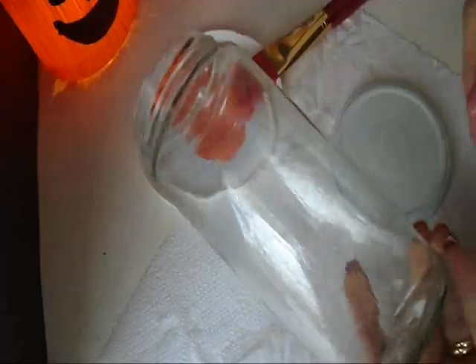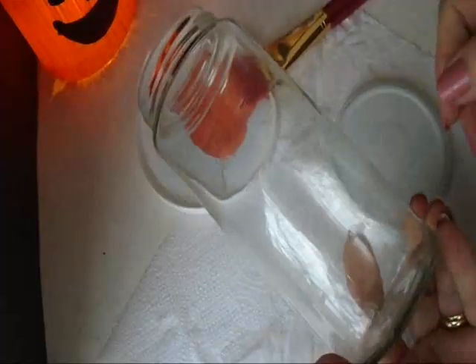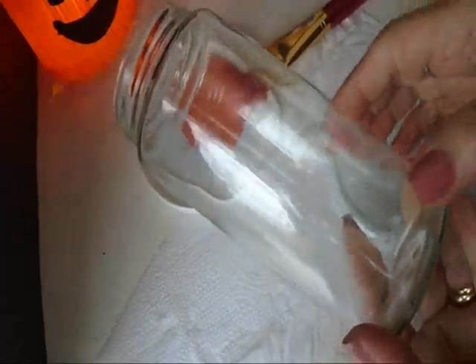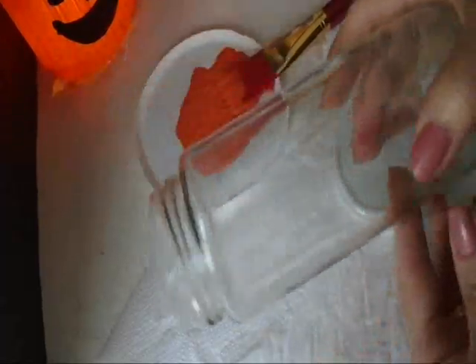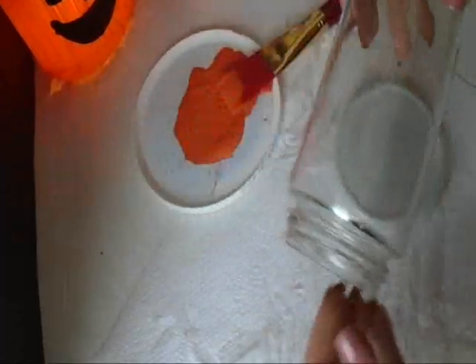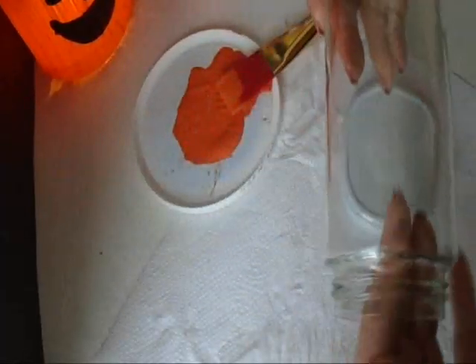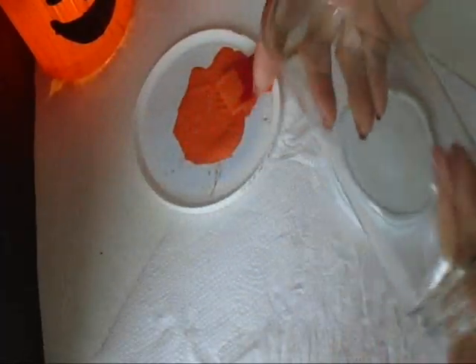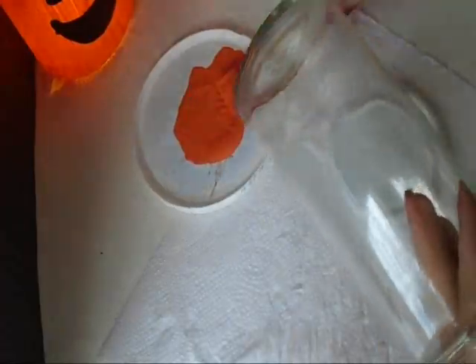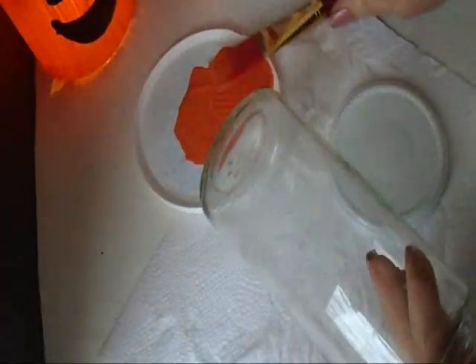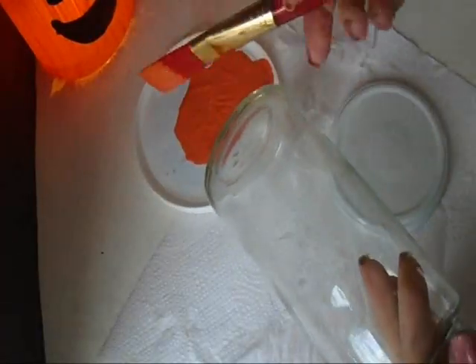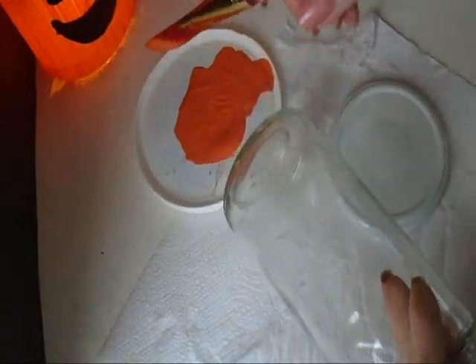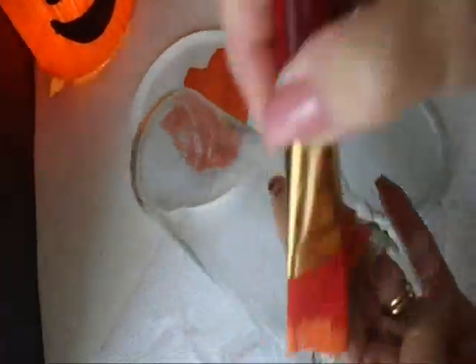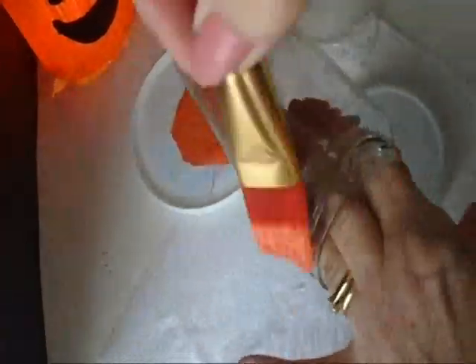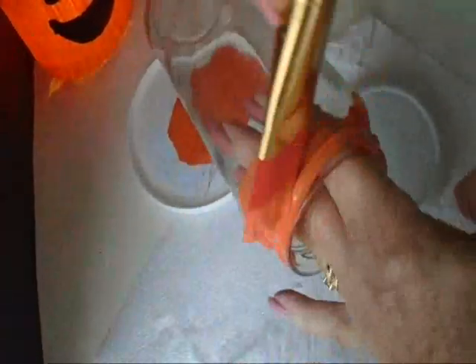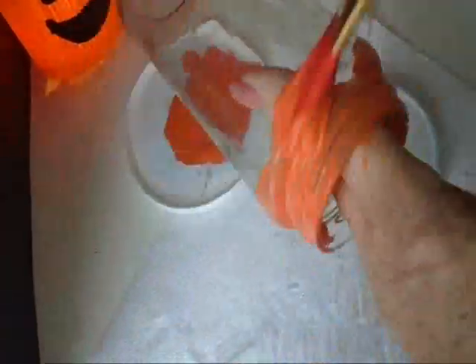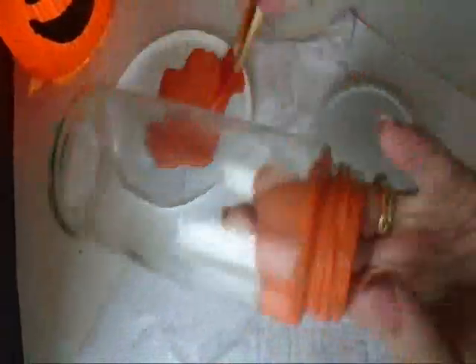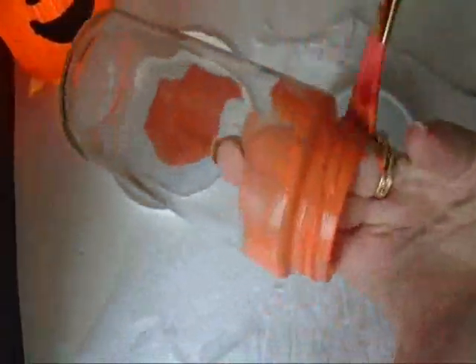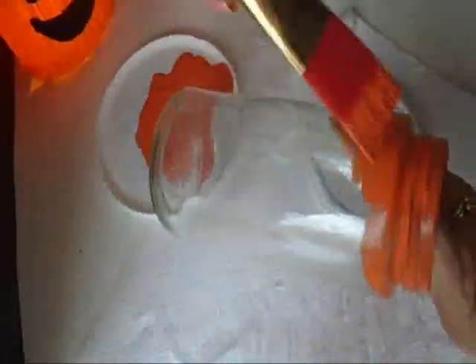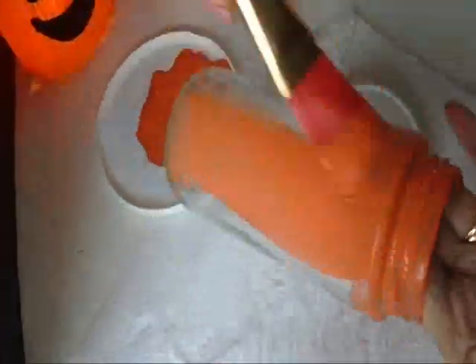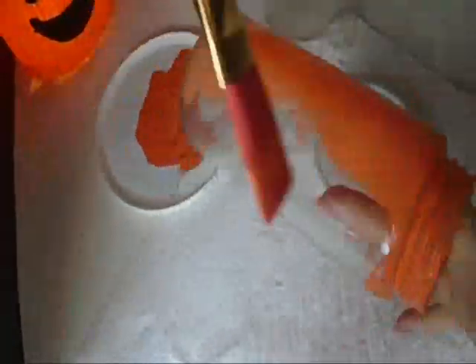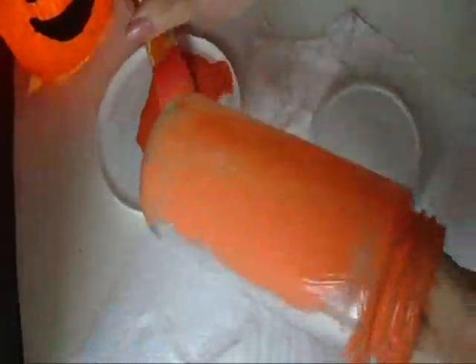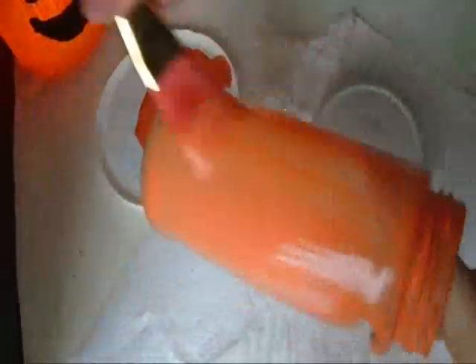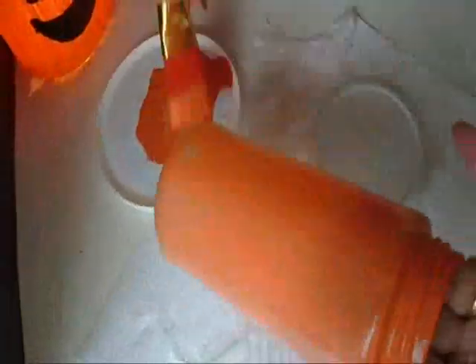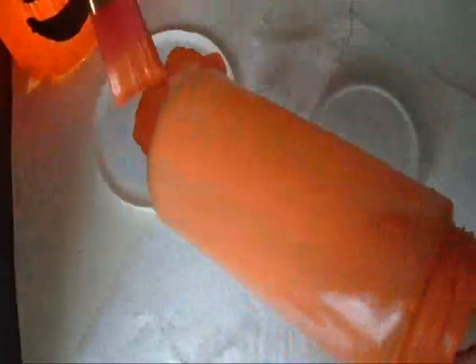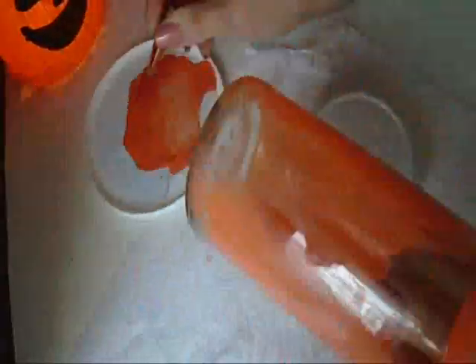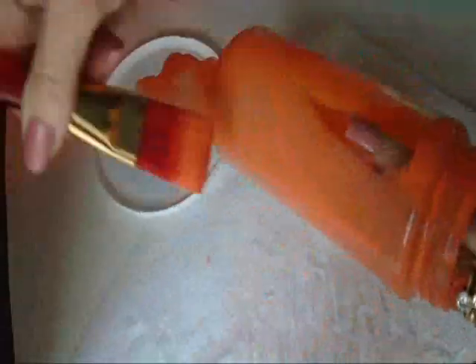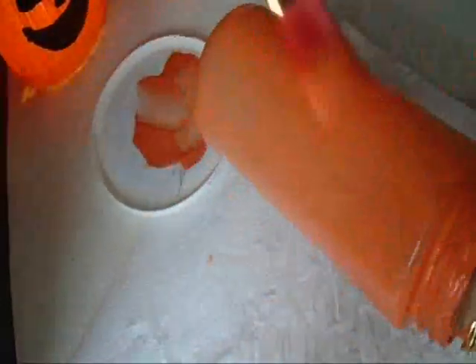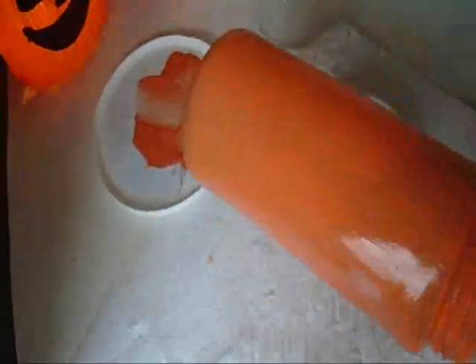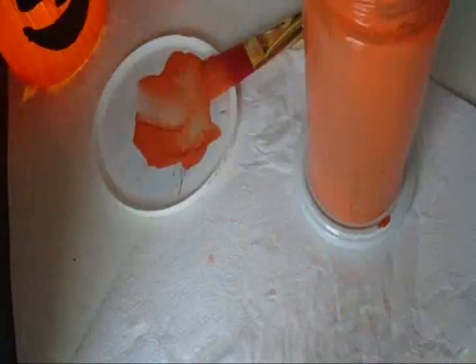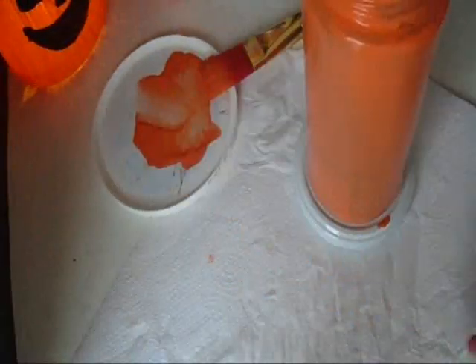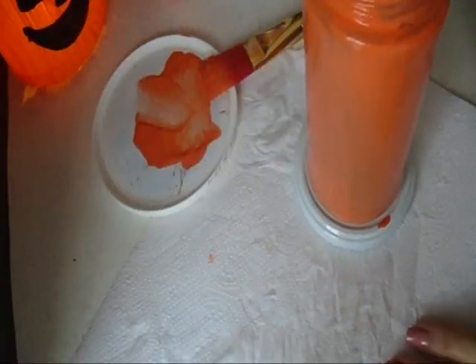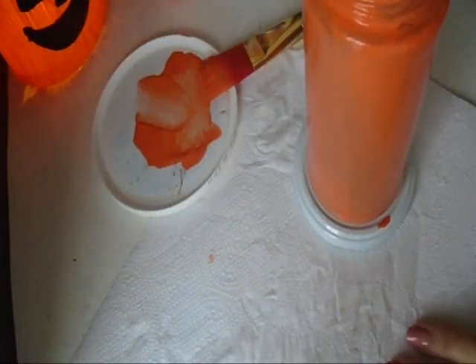I have a smaller jar here today, I'm just going to demonstrate with that. And I'm going to let it dry.